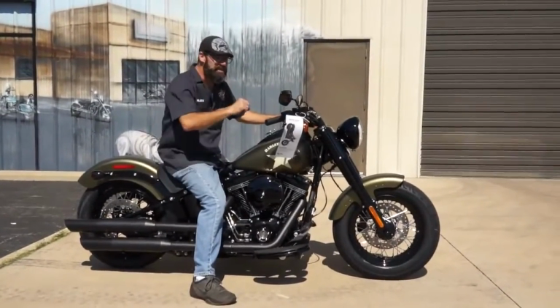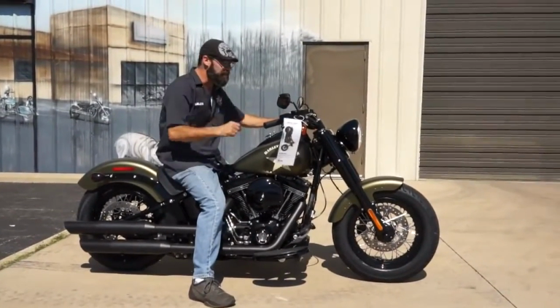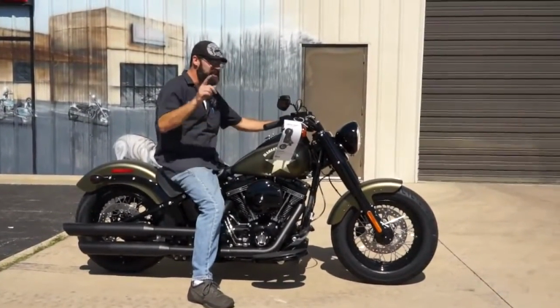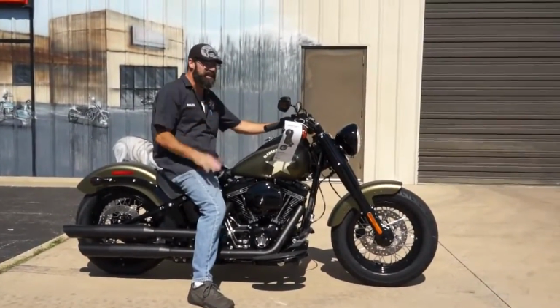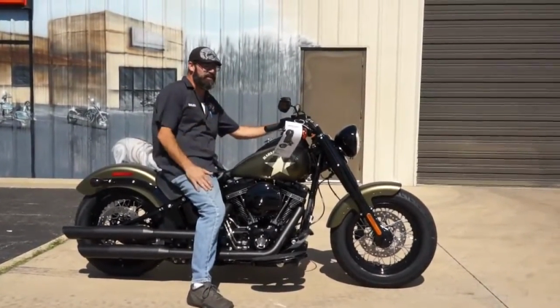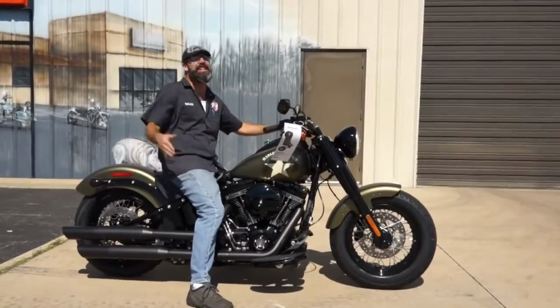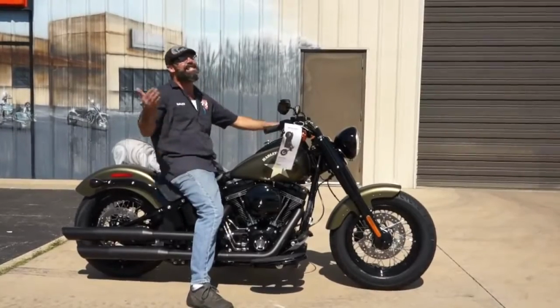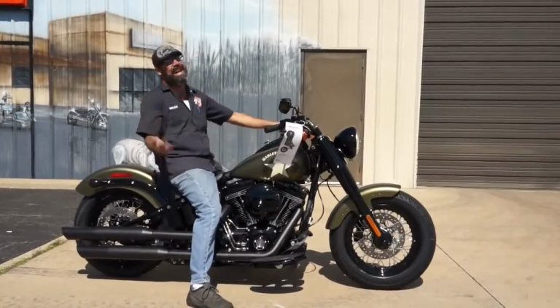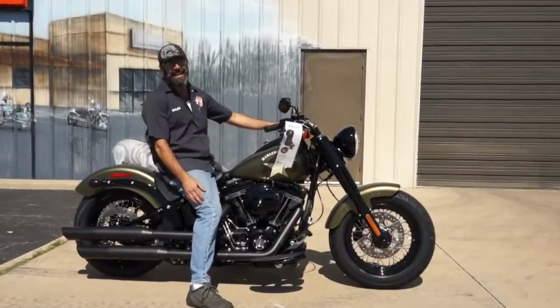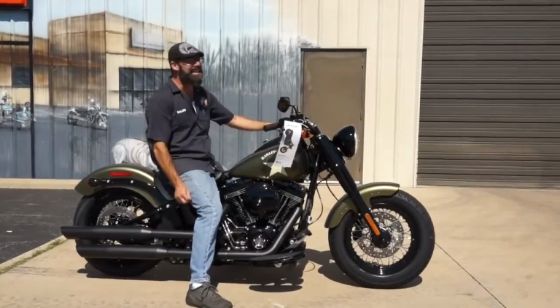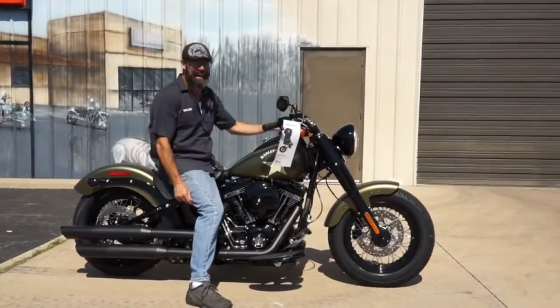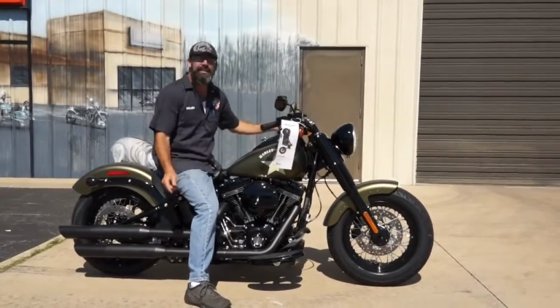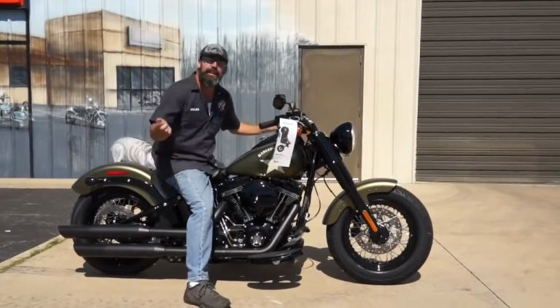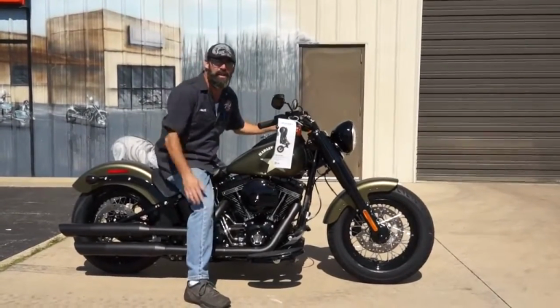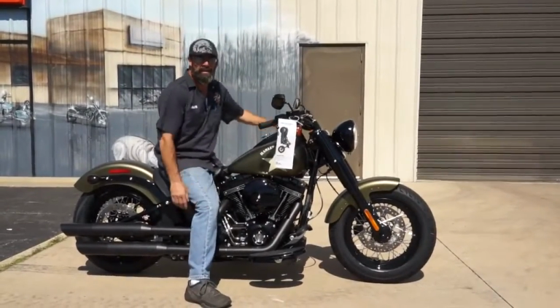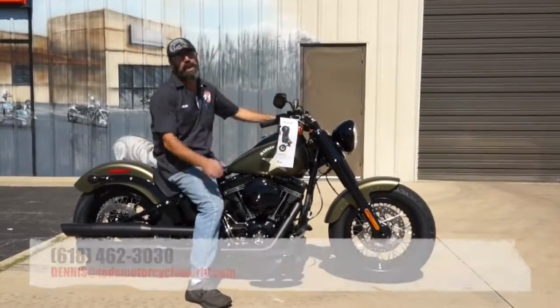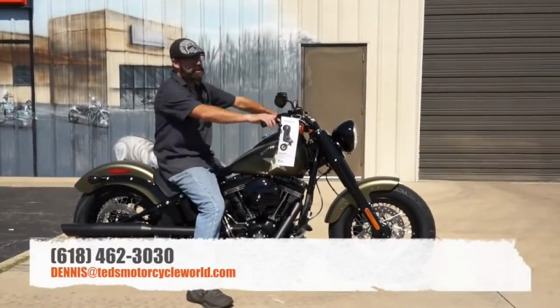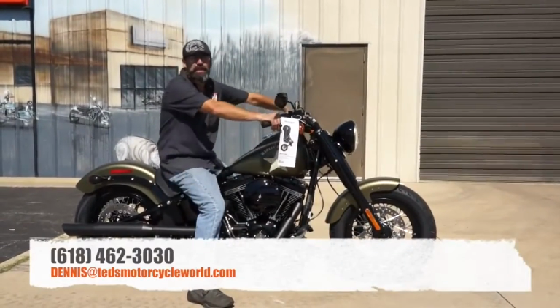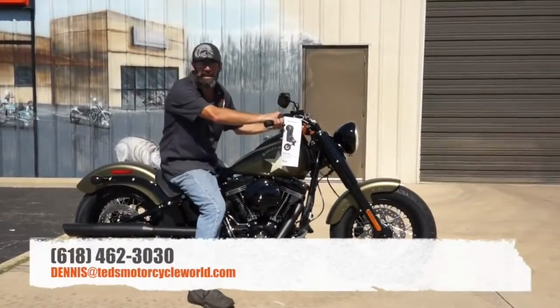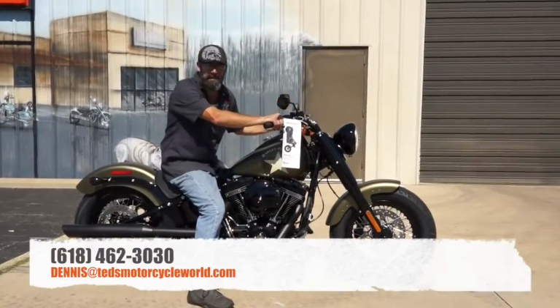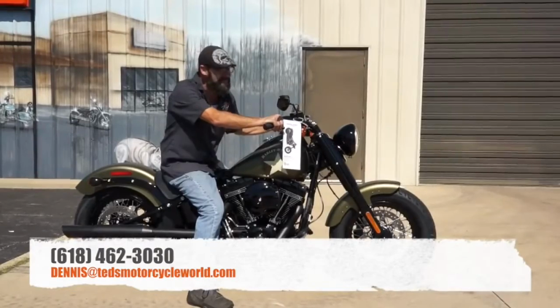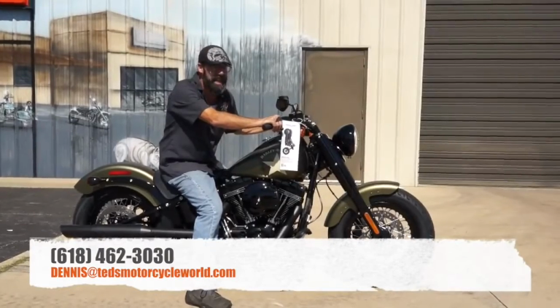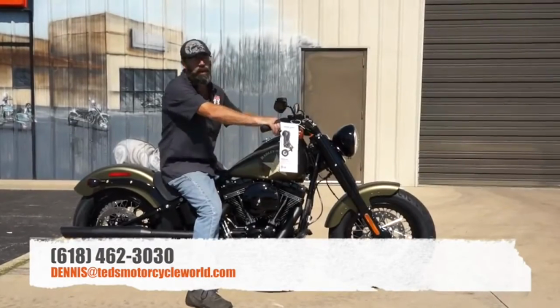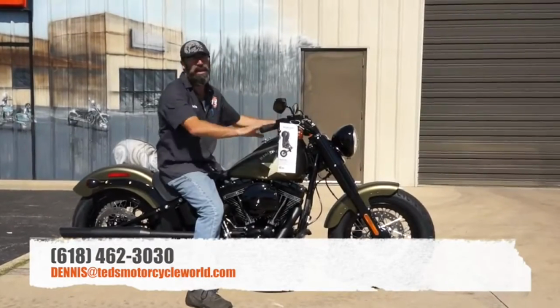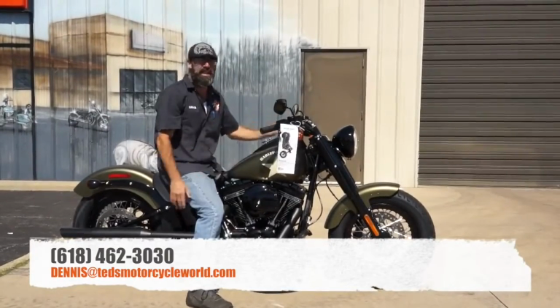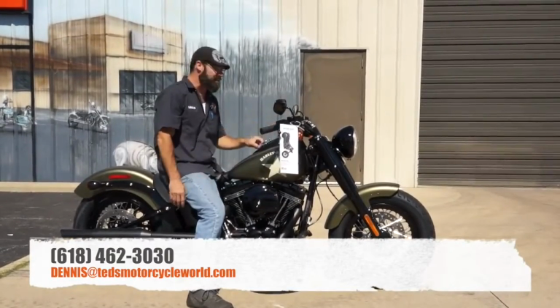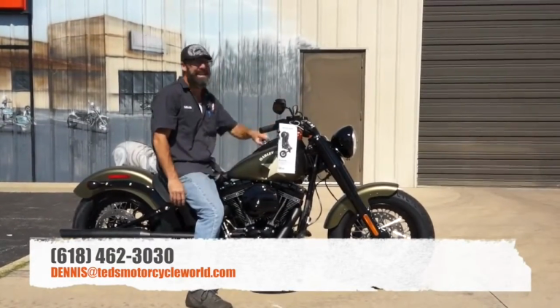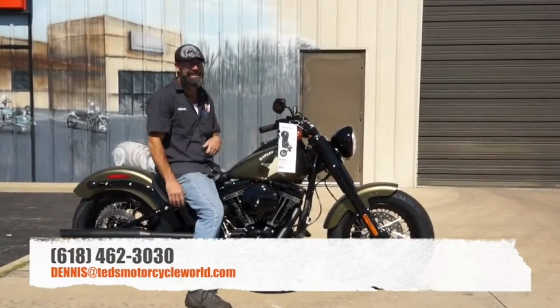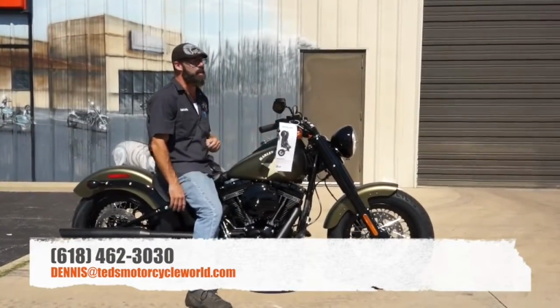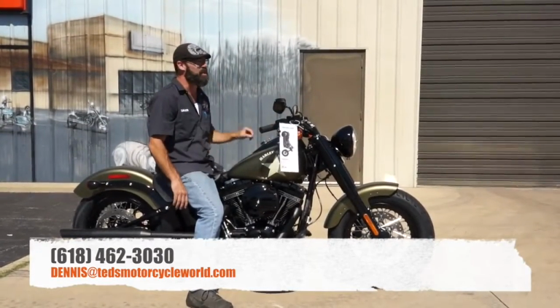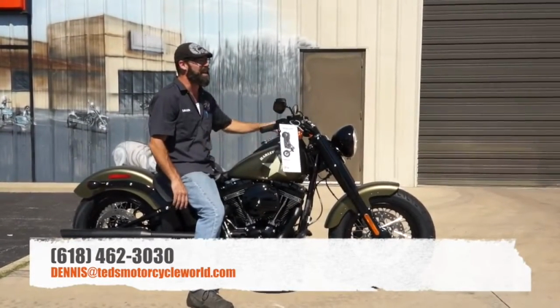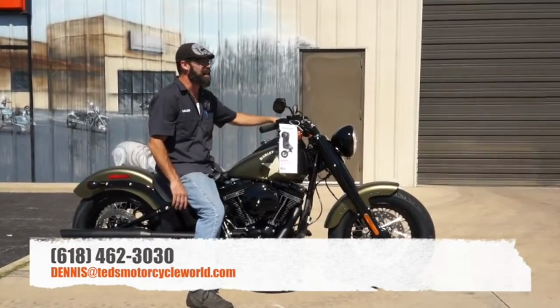110 cubic inch, 6-speed transmission, $18,899. Give me a call: 618-462-3030. Ask for Dennis or hit me up via email at Dennis@TedsMotorcycleWorld.com.